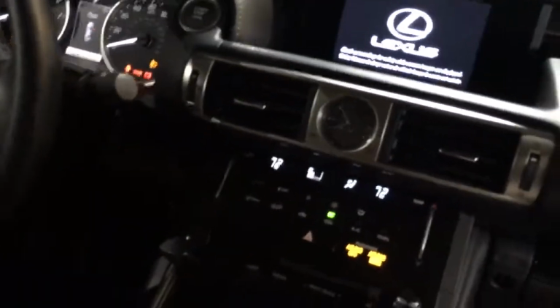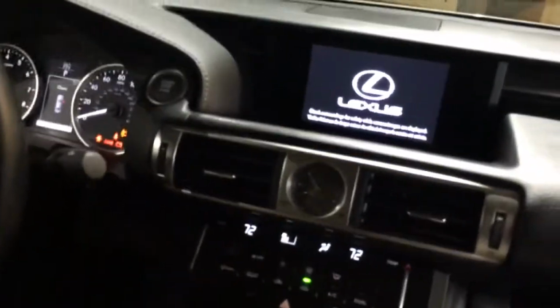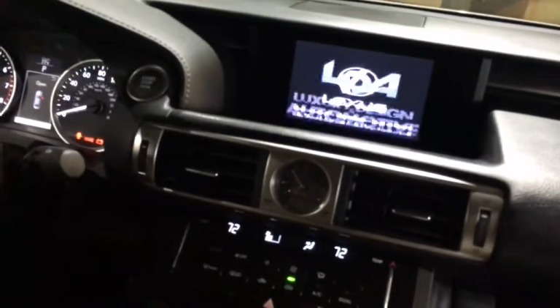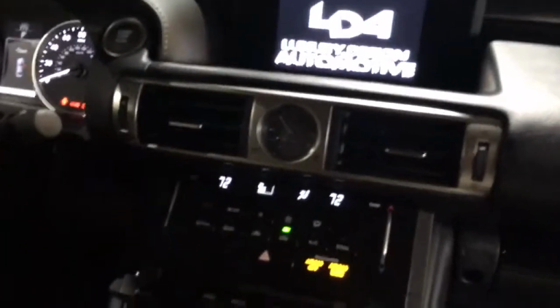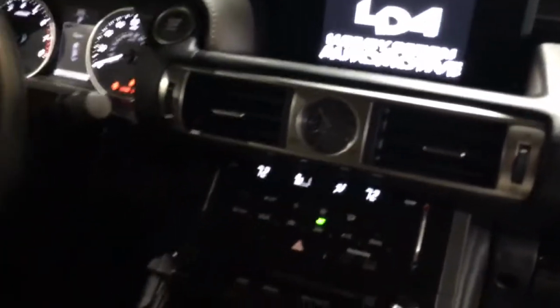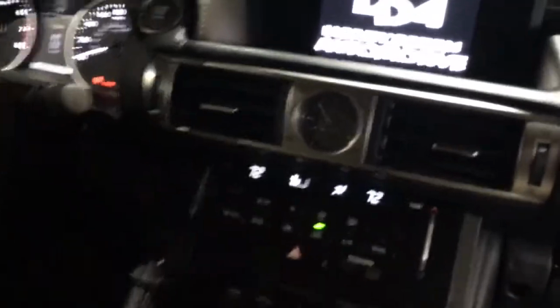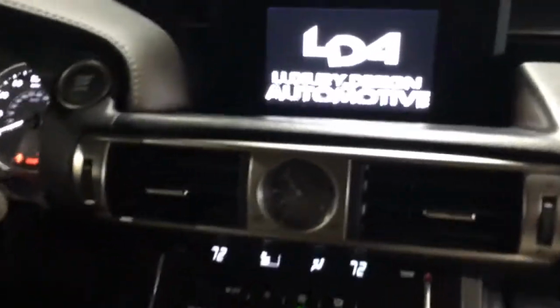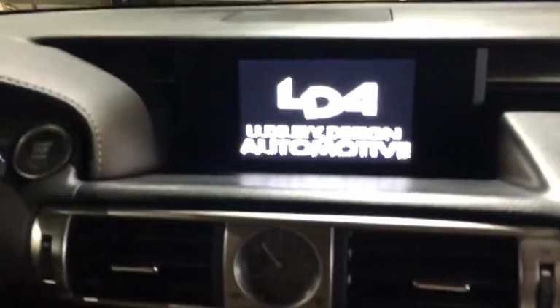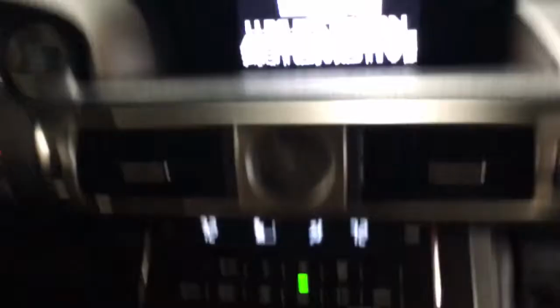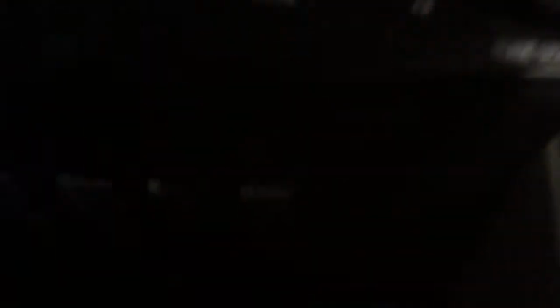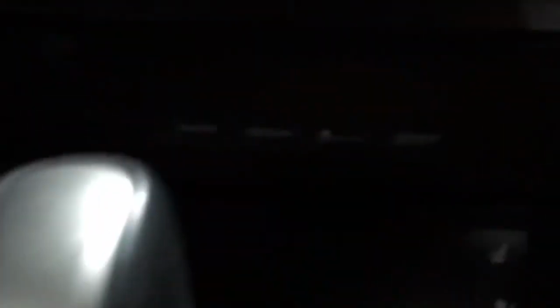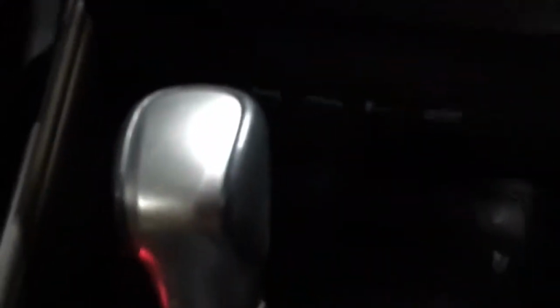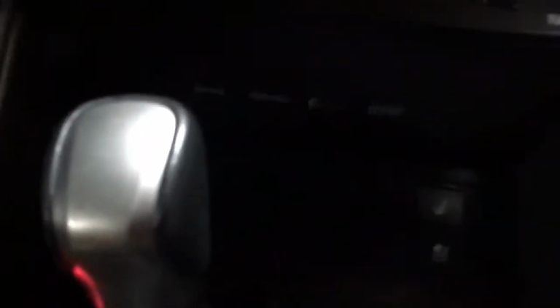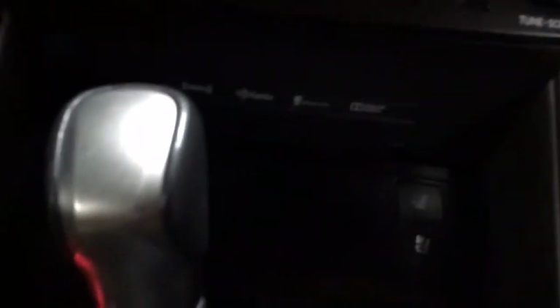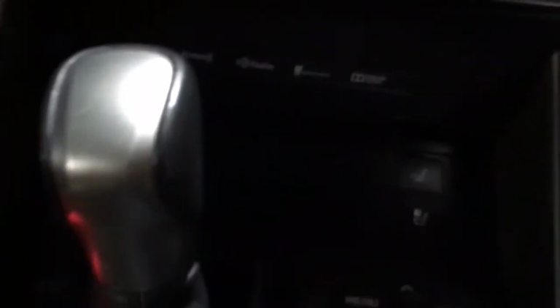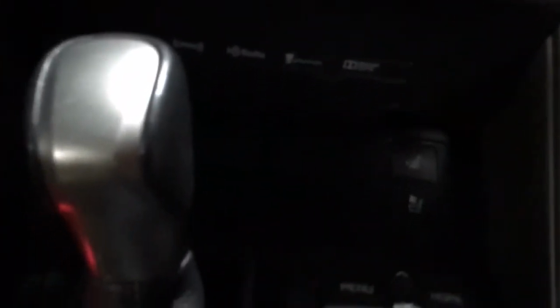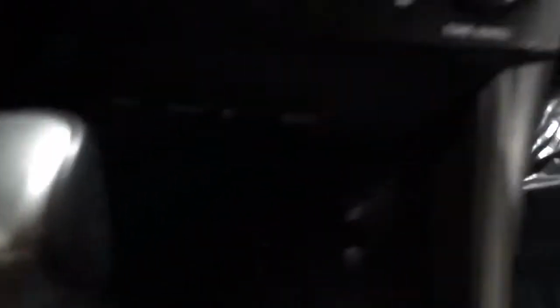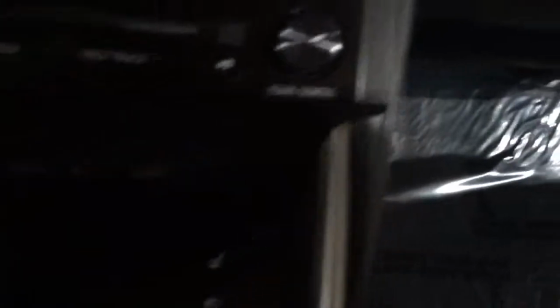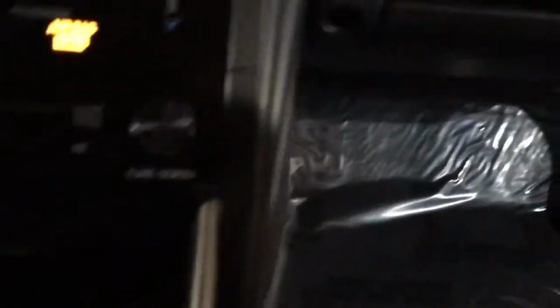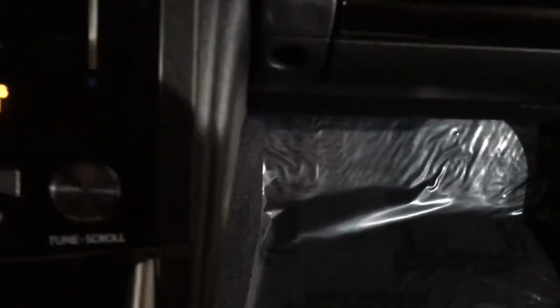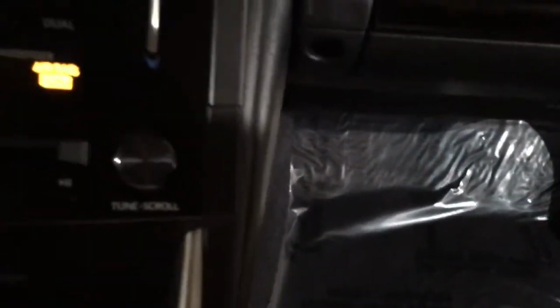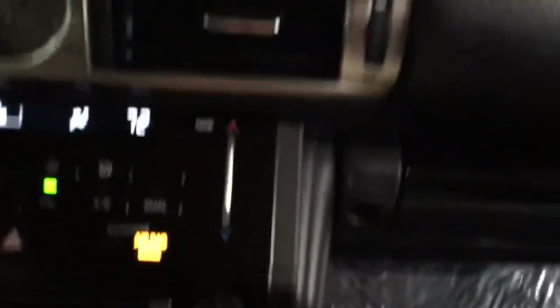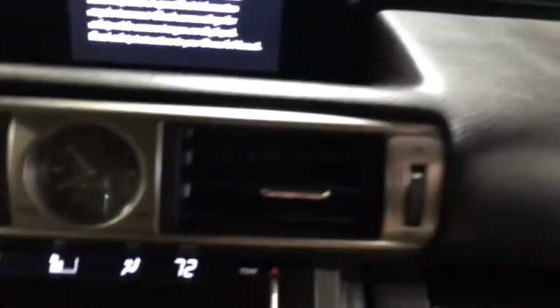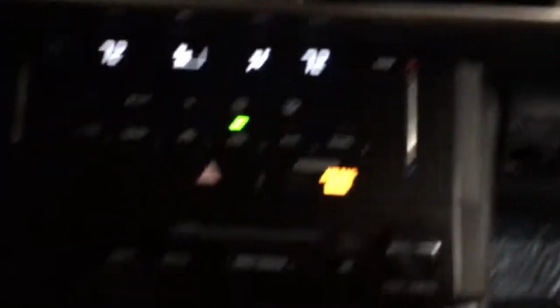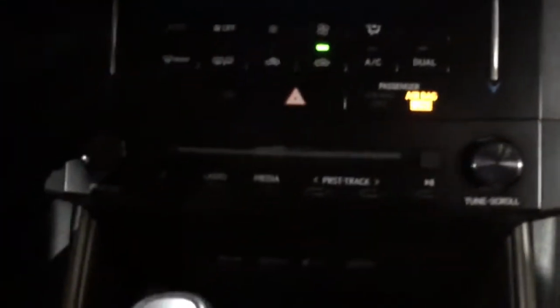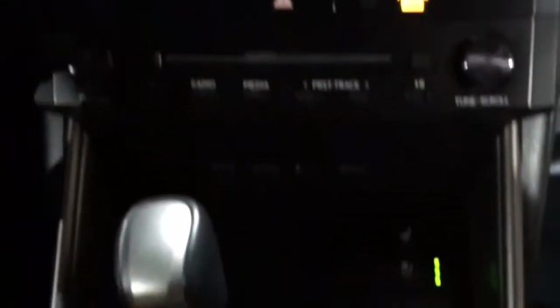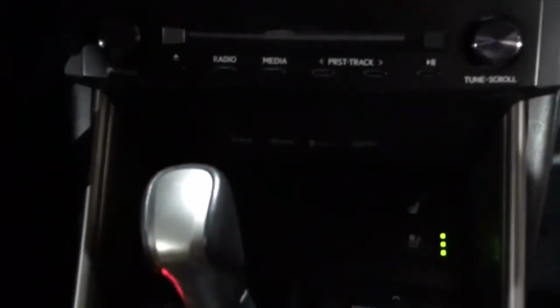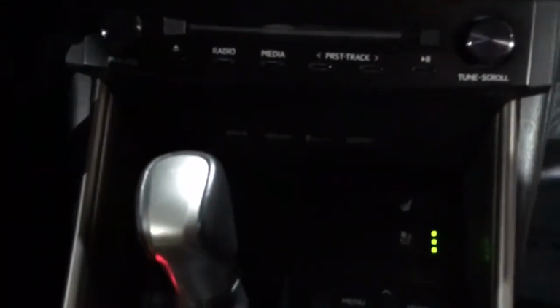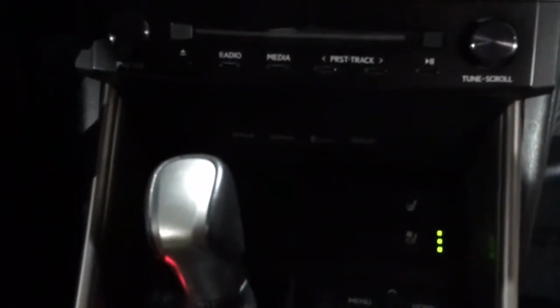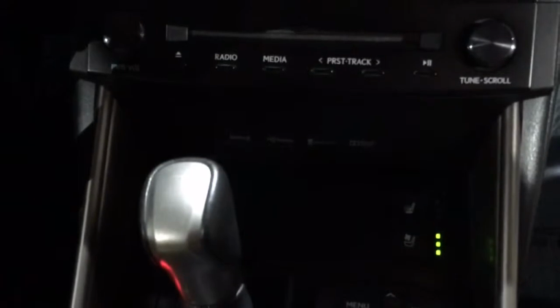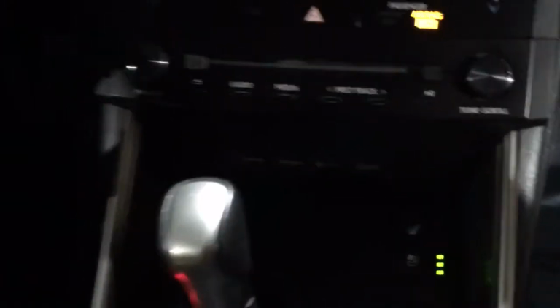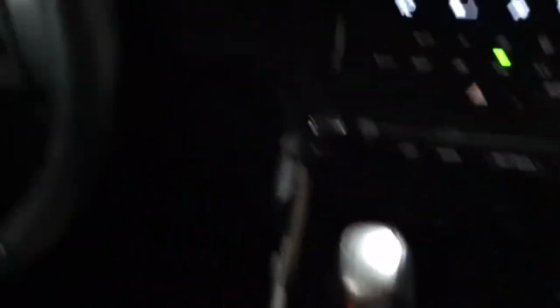Standard leather, standard heated and cooled seats at least in the luxury package. So you've got options to cool or heat on driver or passenger.